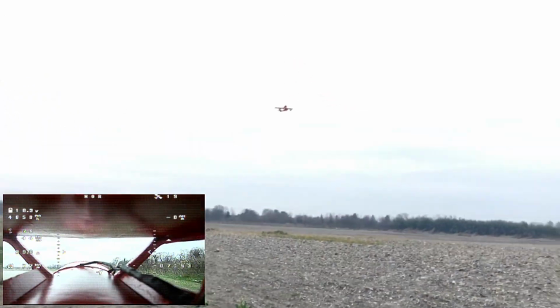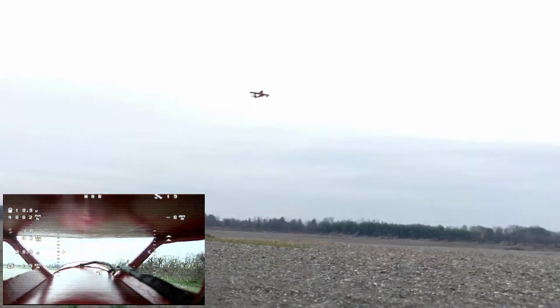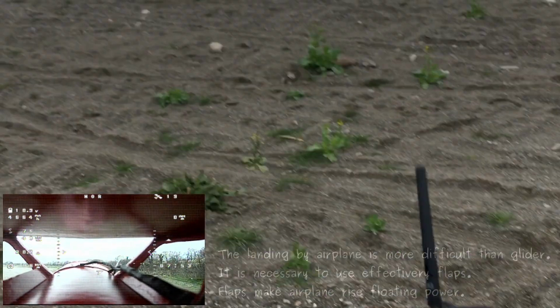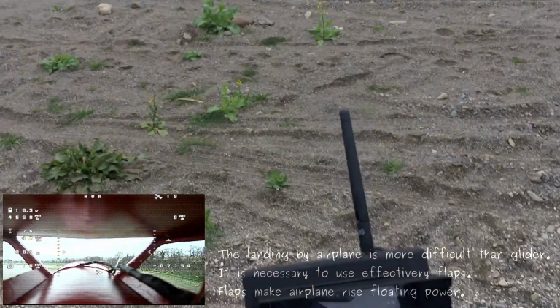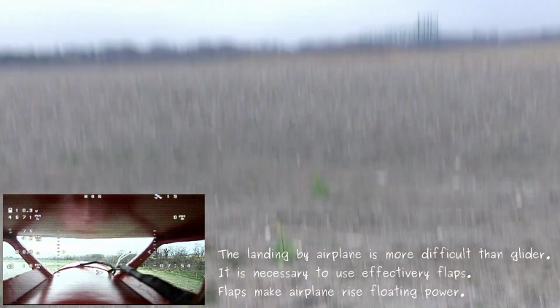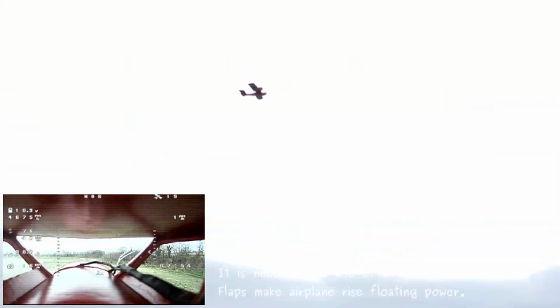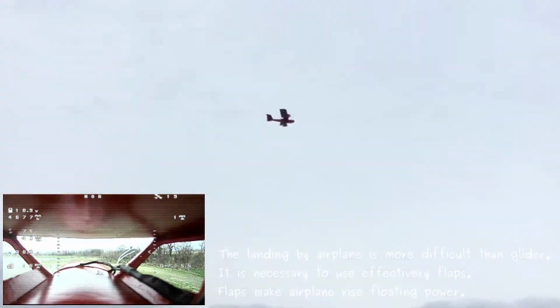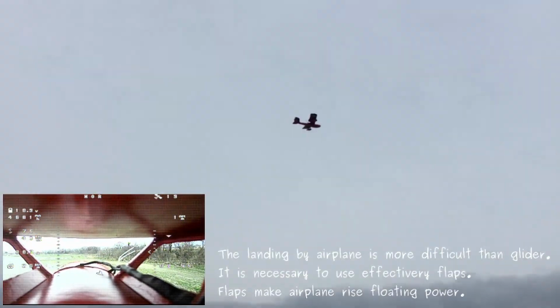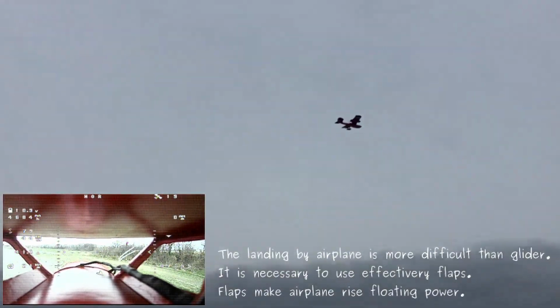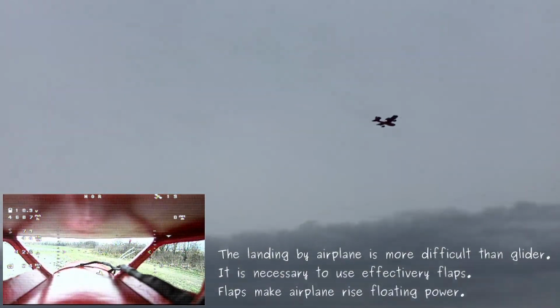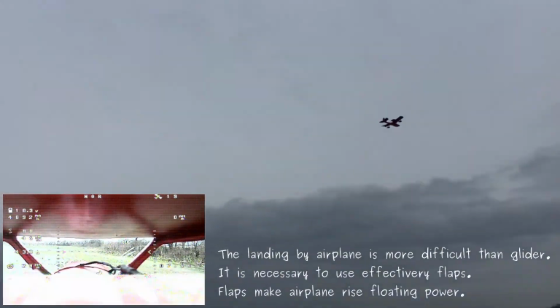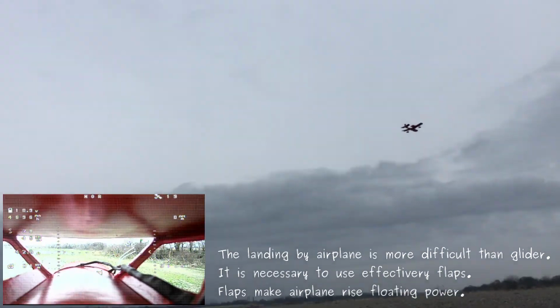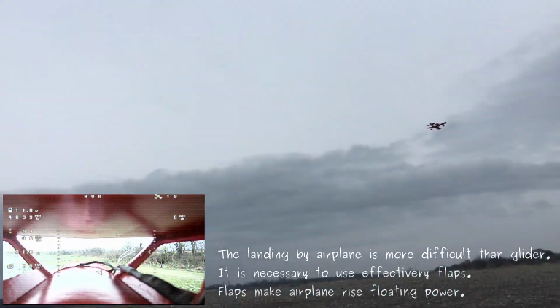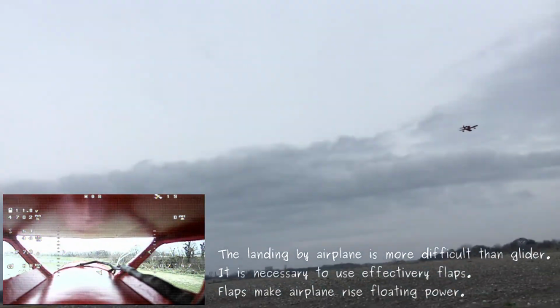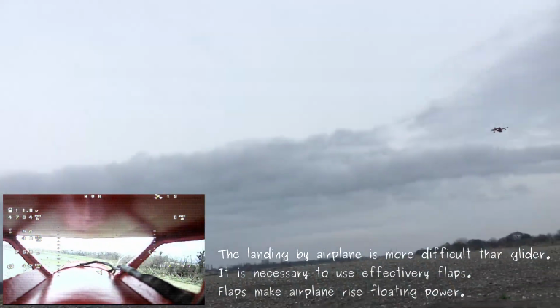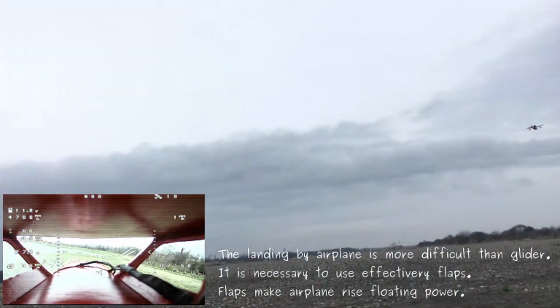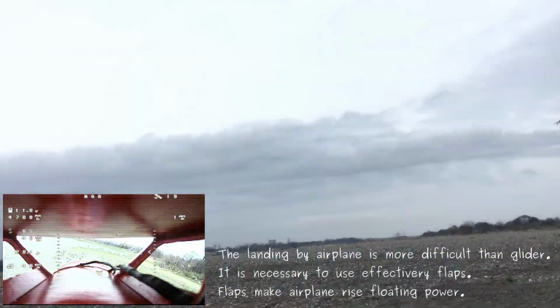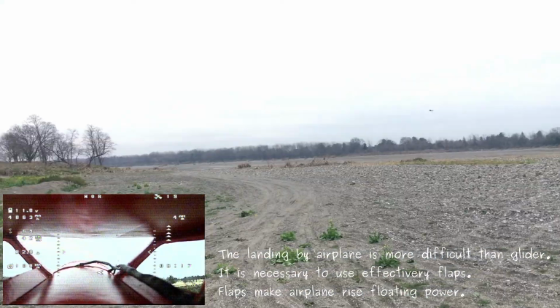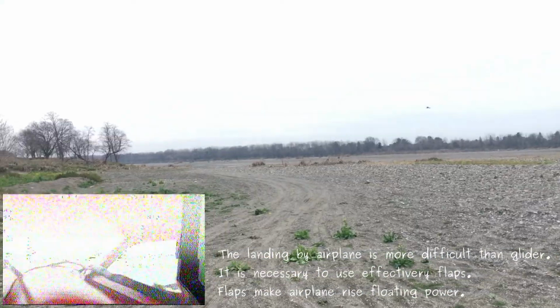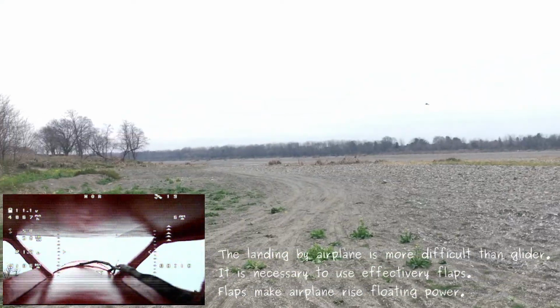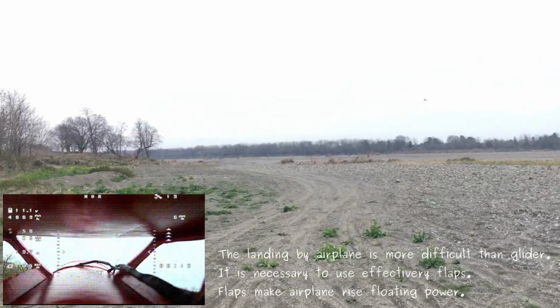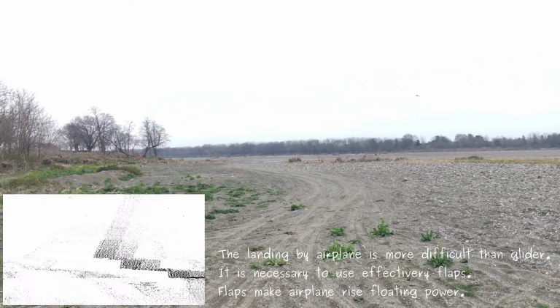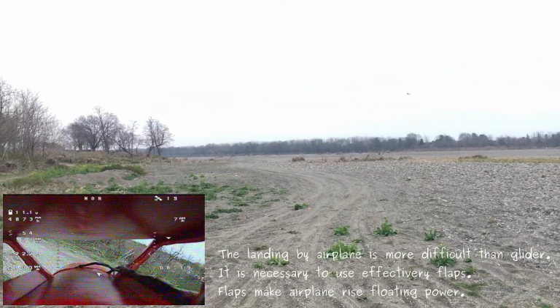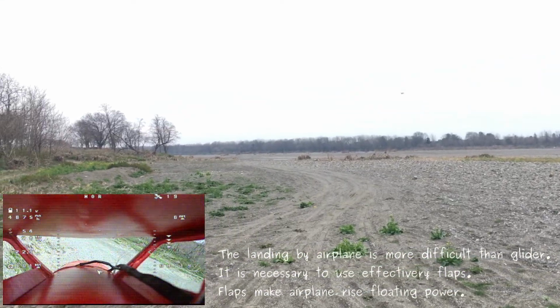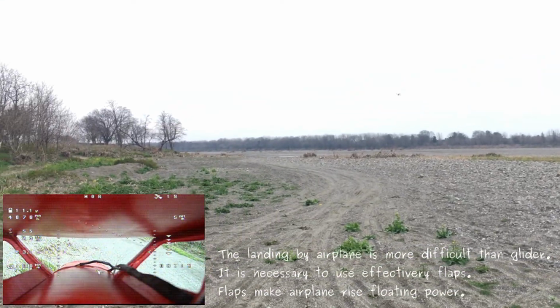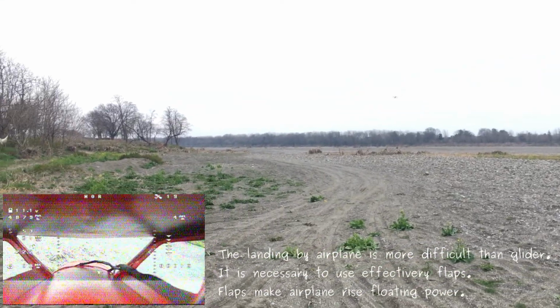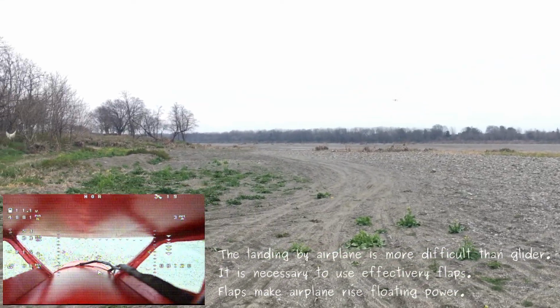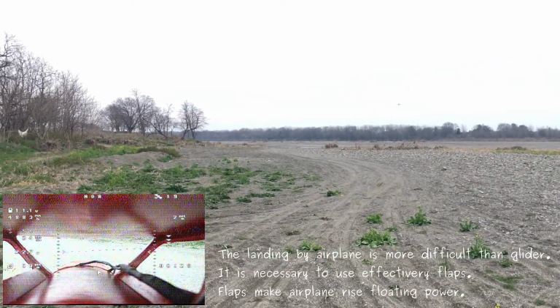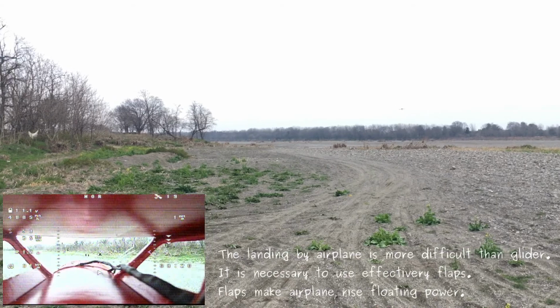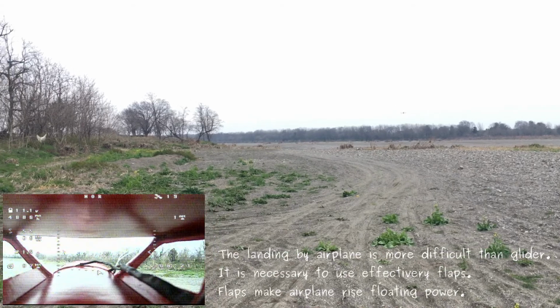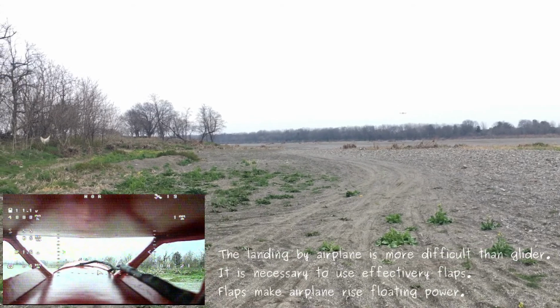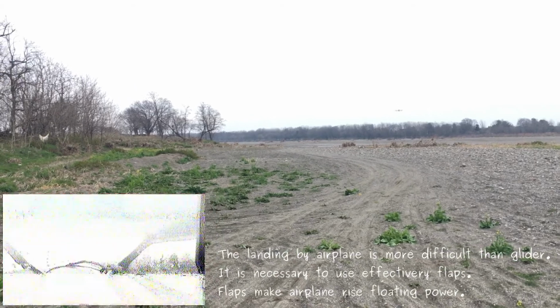The landing by airplane is more difficult than a glider. It is necessary to use flaps effectively. Flaps make the airplane ride floating power.